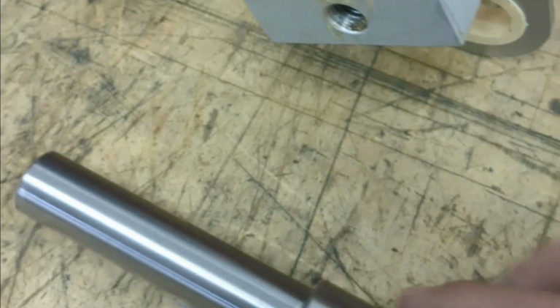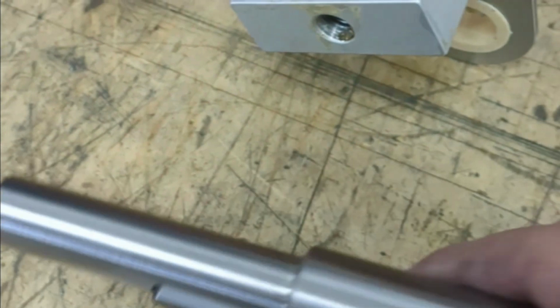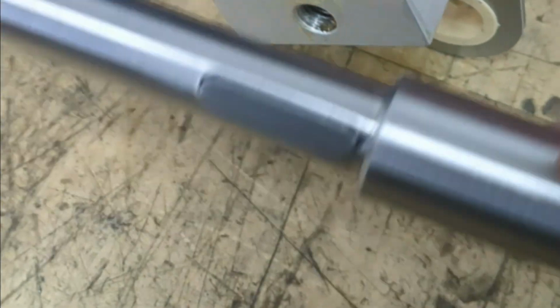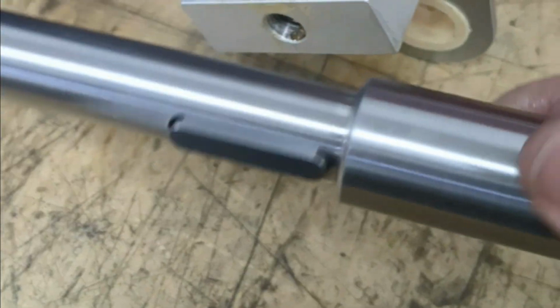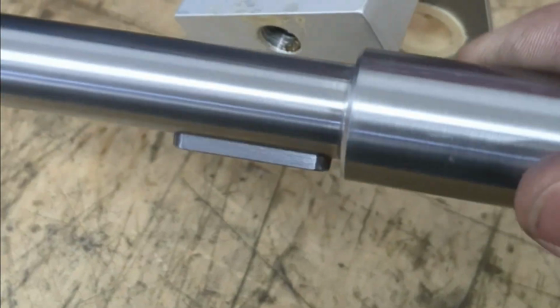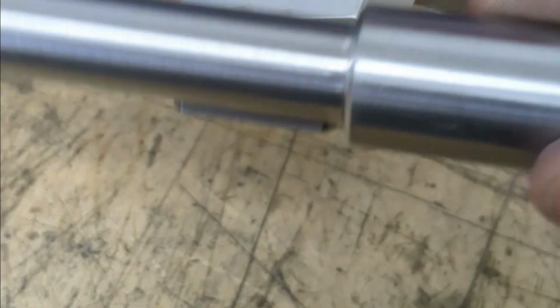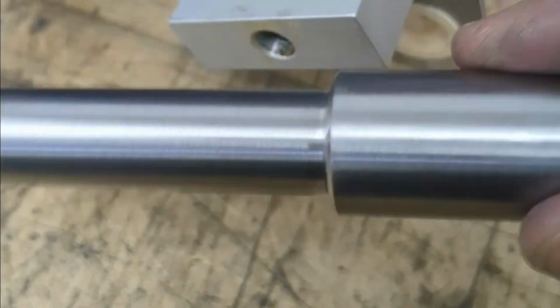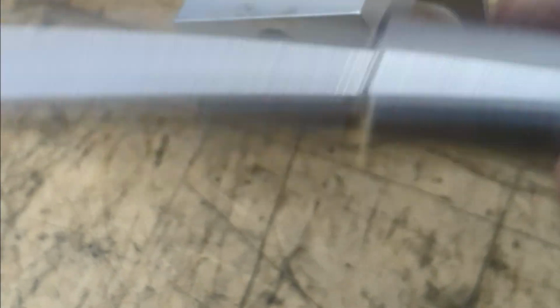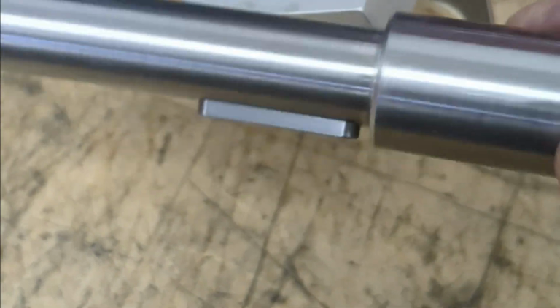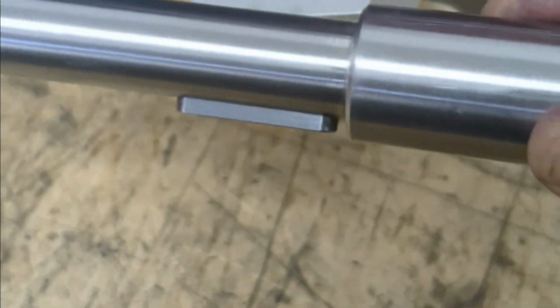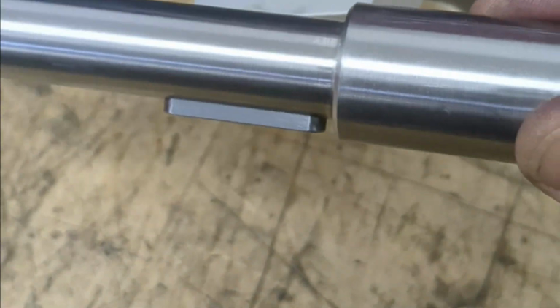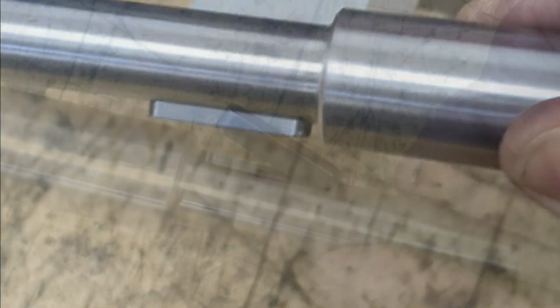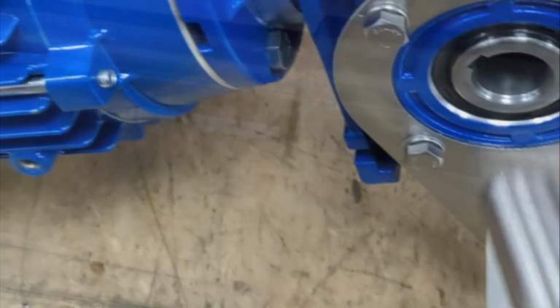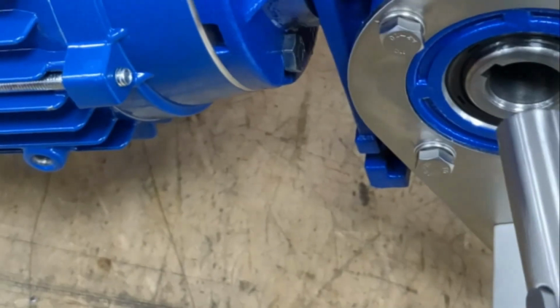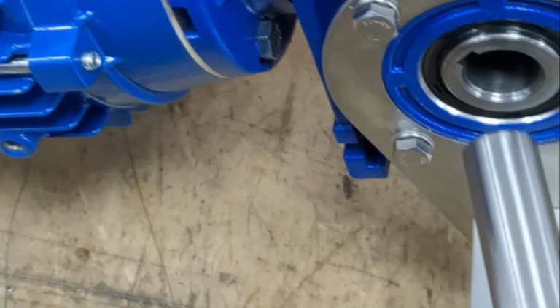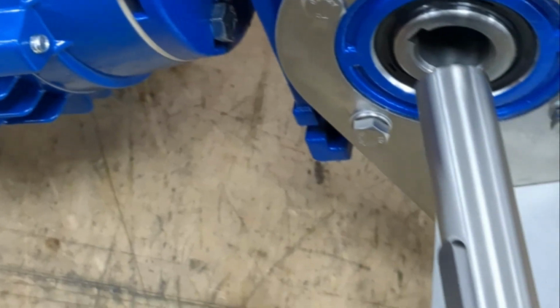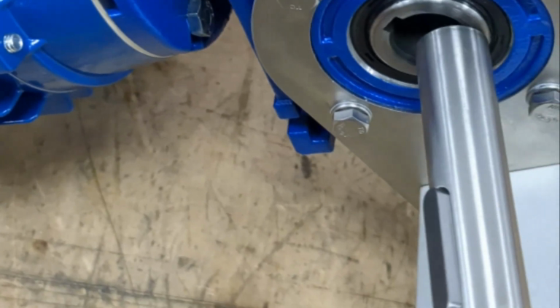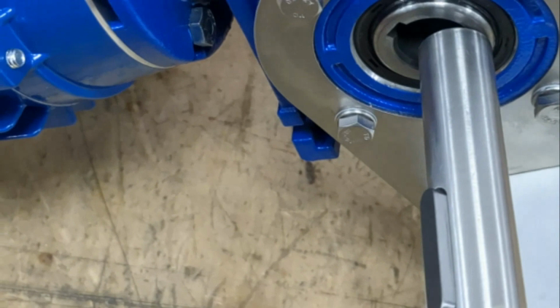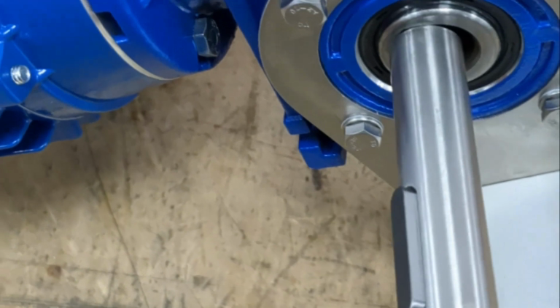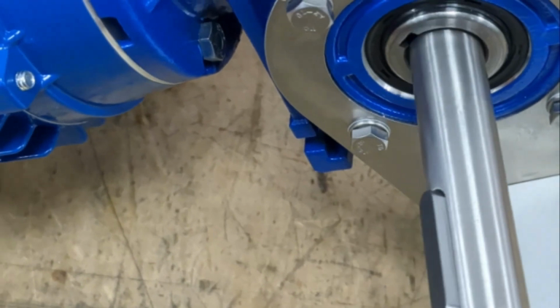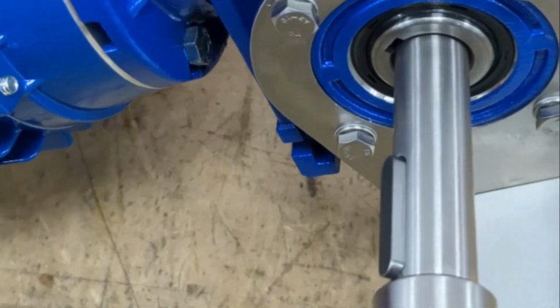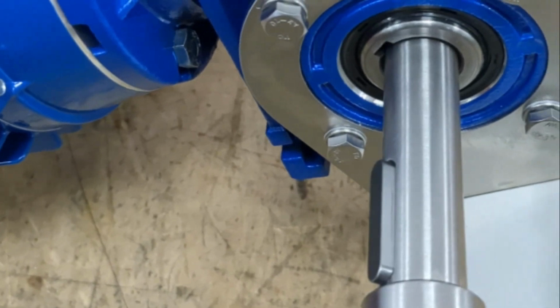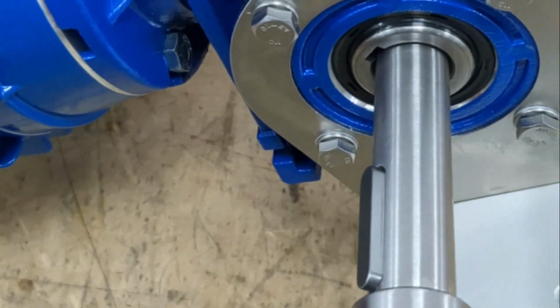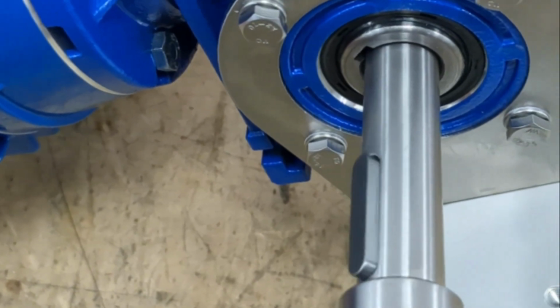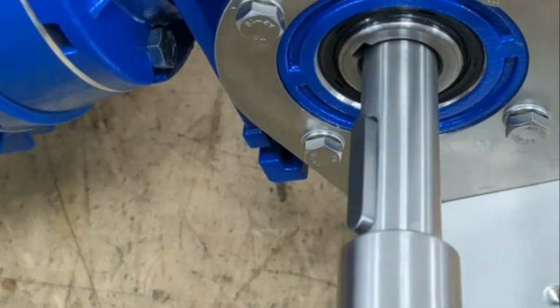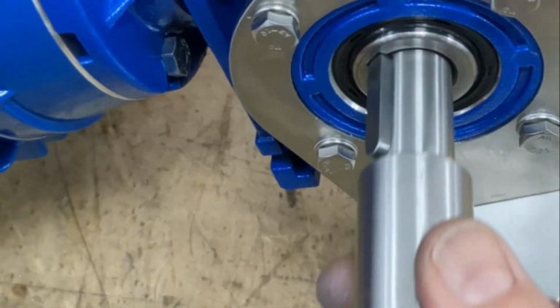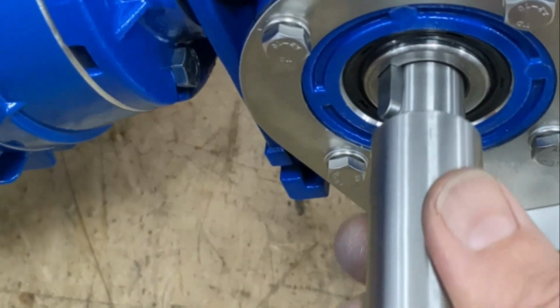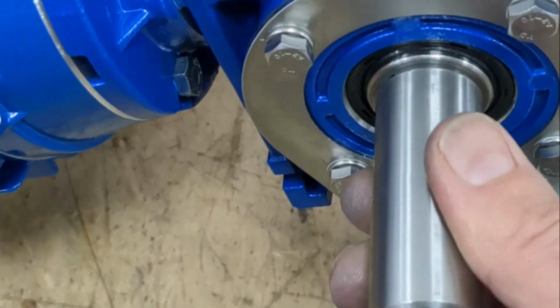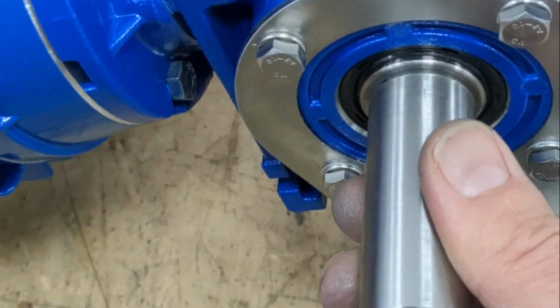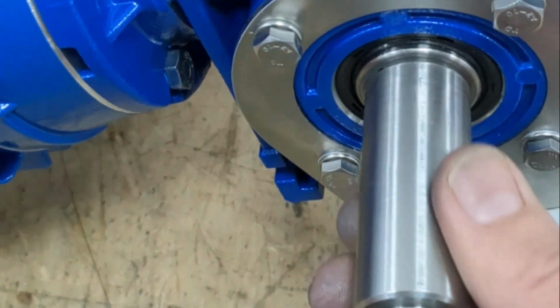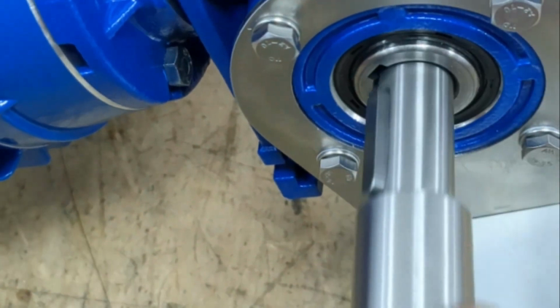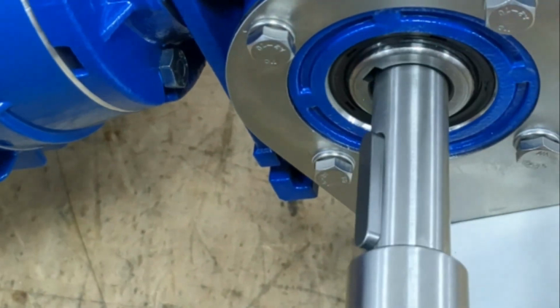Once you've followed all these steps and everything fits individually it's time to put them all together. The shaft, the key and the gear should all fit together nicely.